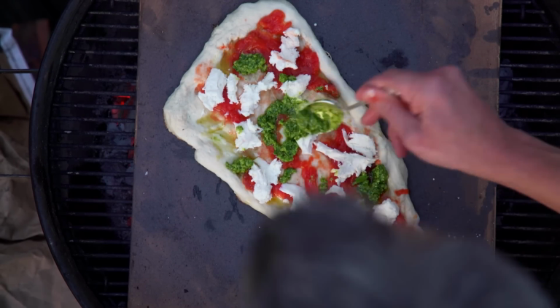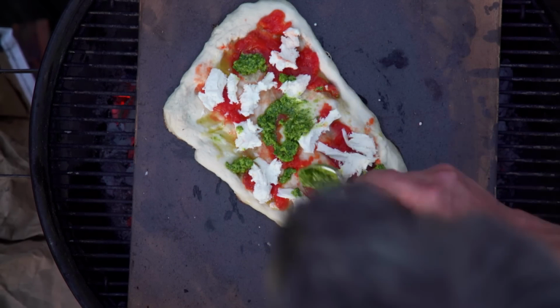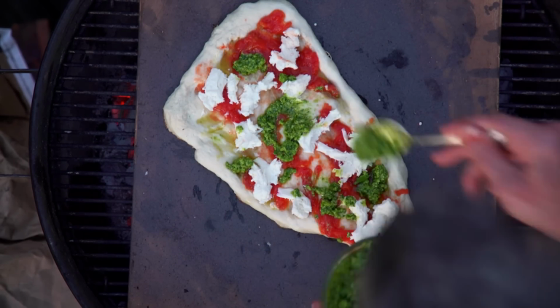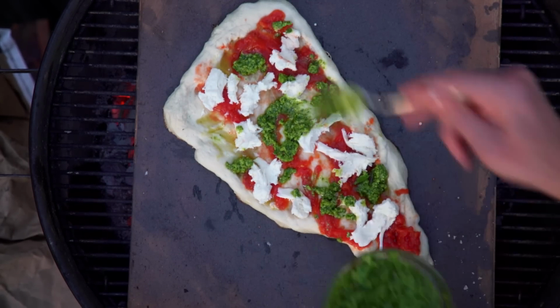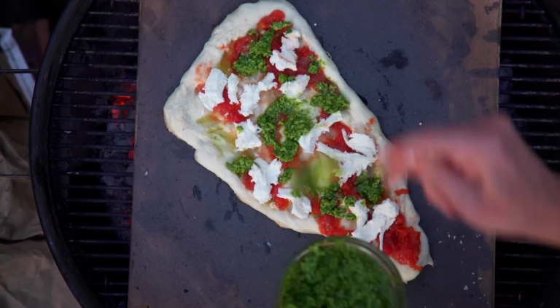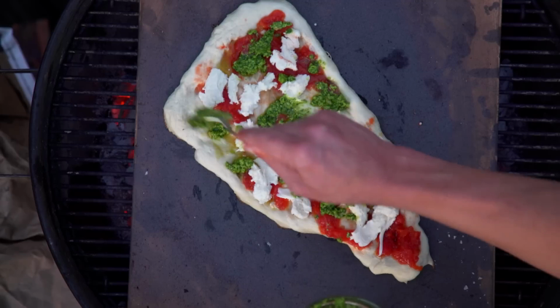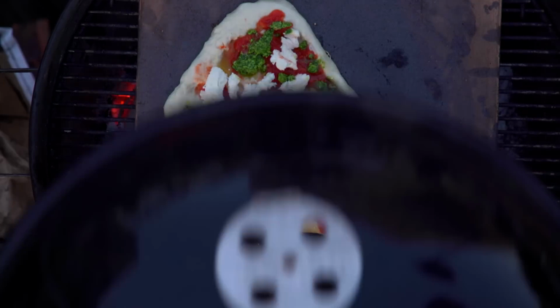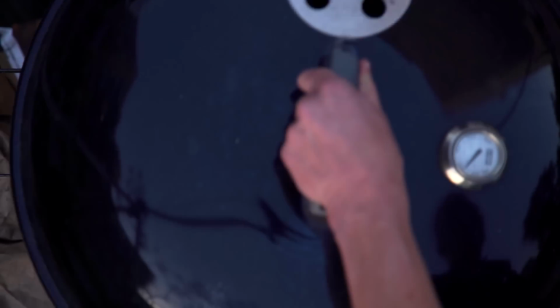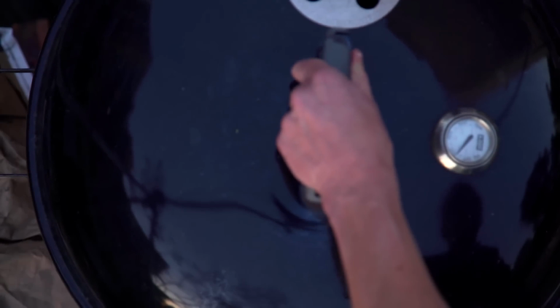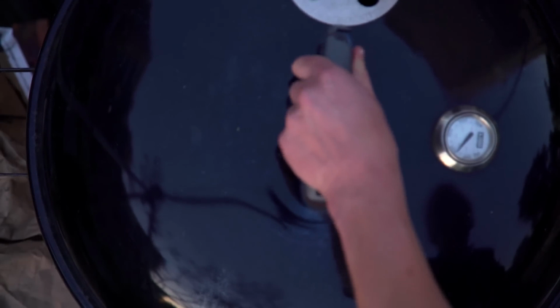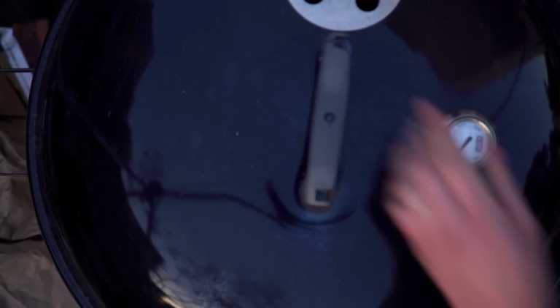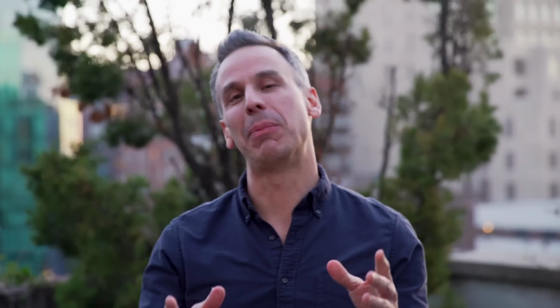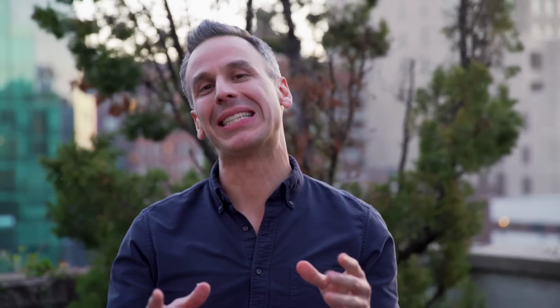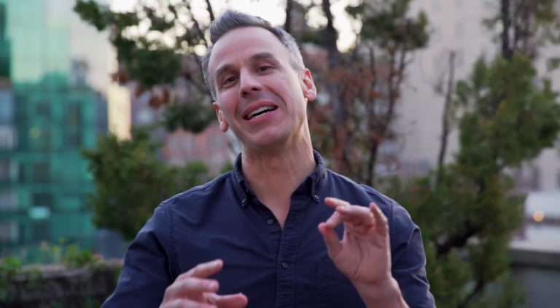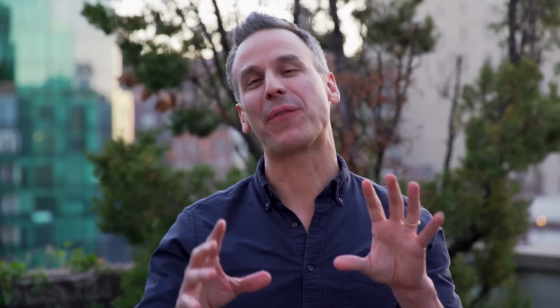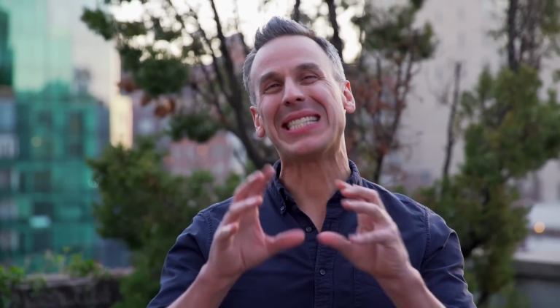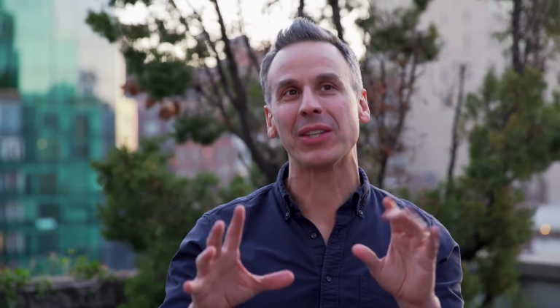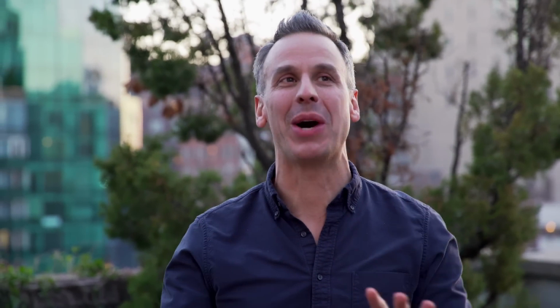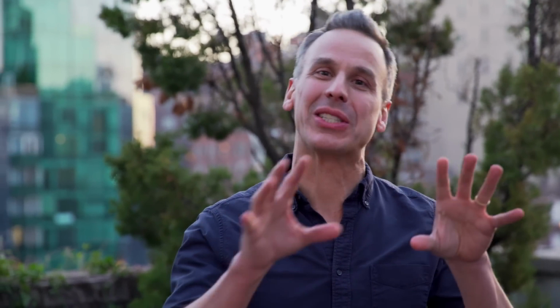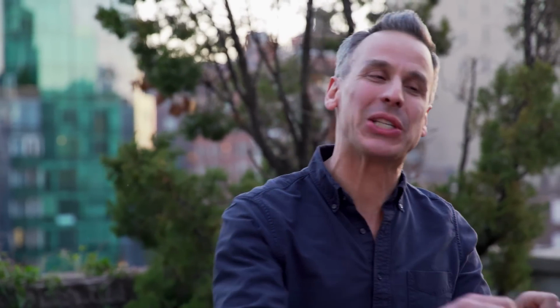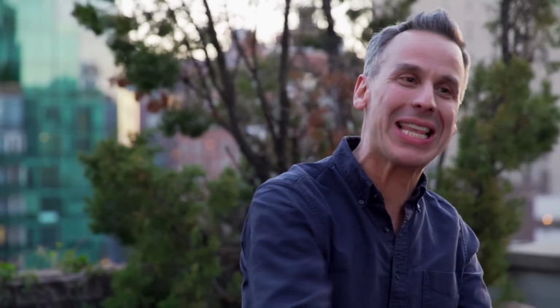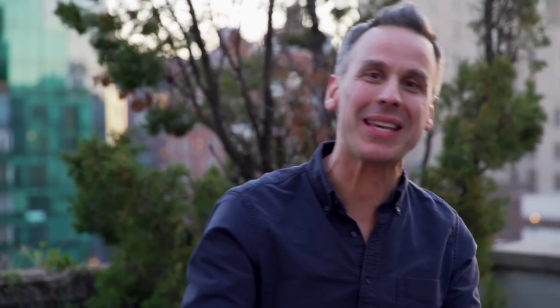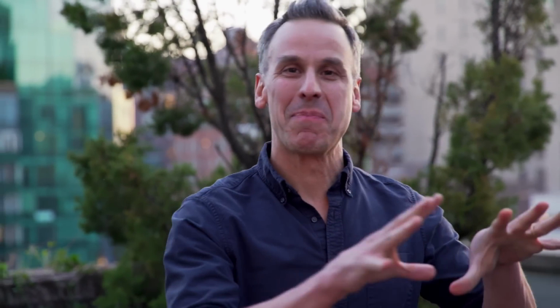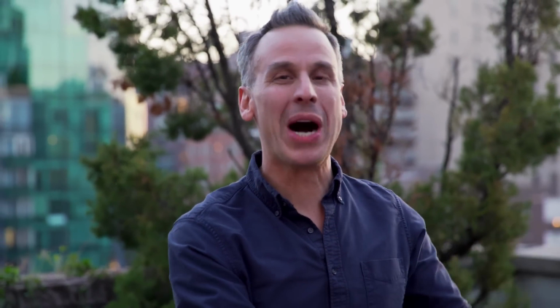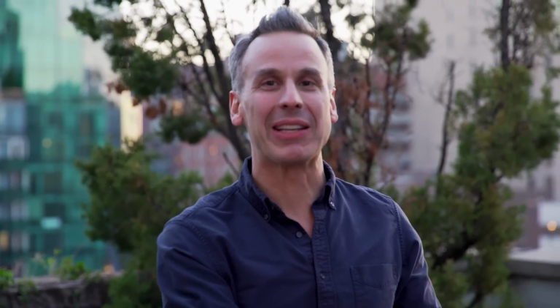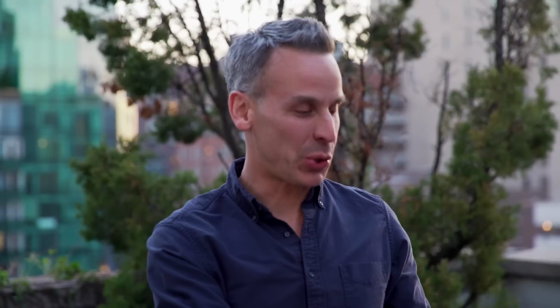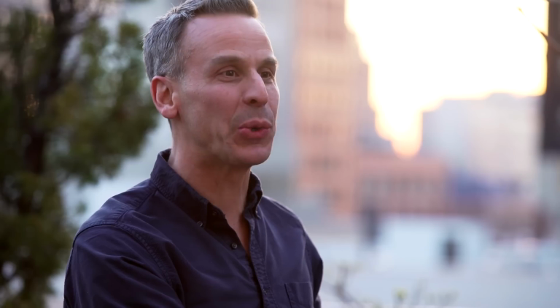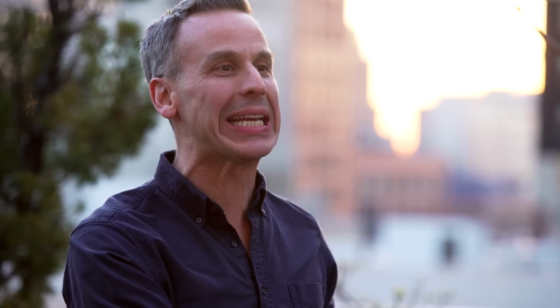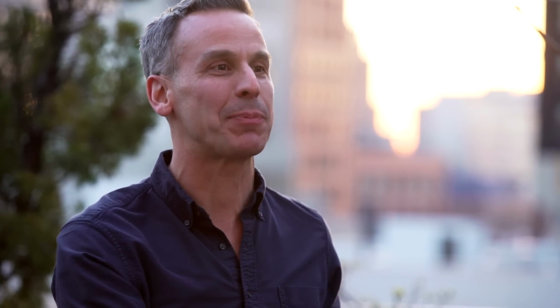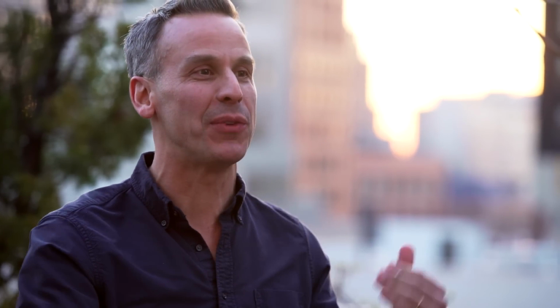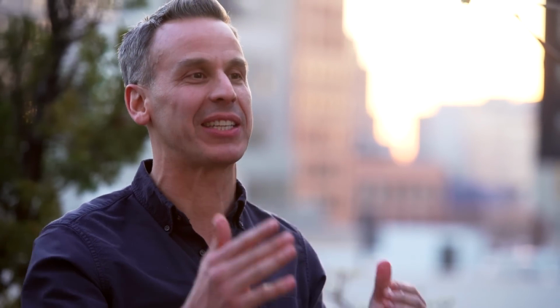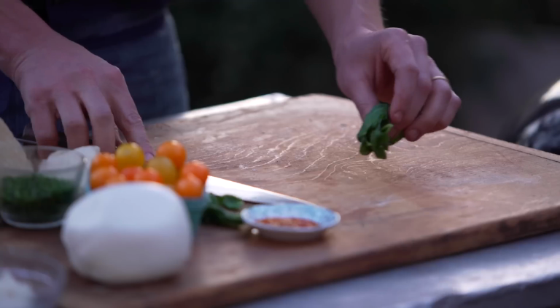We're gonna throw on a little pesto while we're here — why not? A little bit of that, it's beautiful. We're gonna let our oblong pizza bake for about seven minutes or so. You want that little outdoor oven to get as hot as possible — five to six hundred degrees.